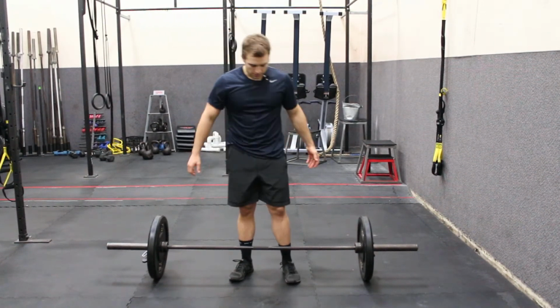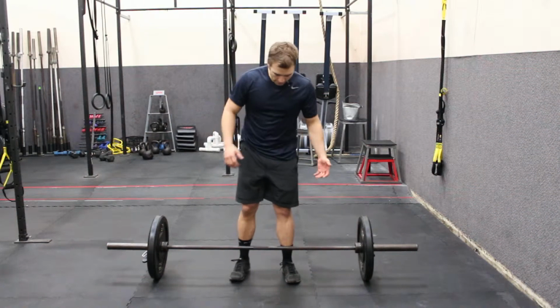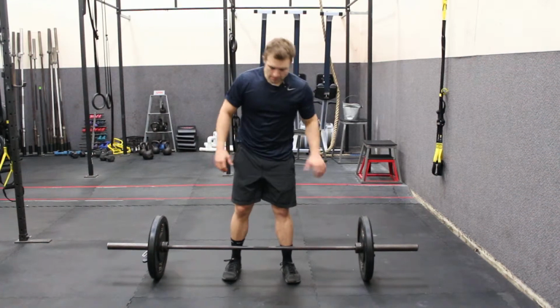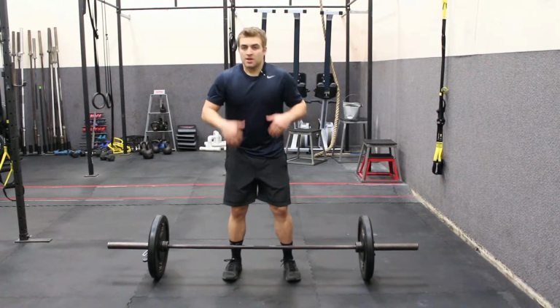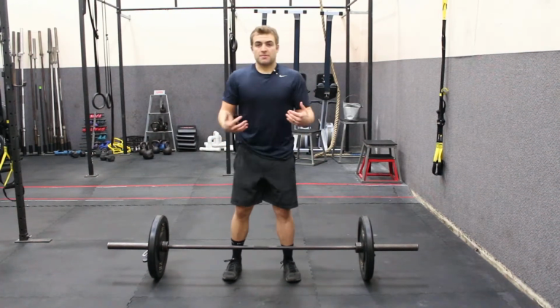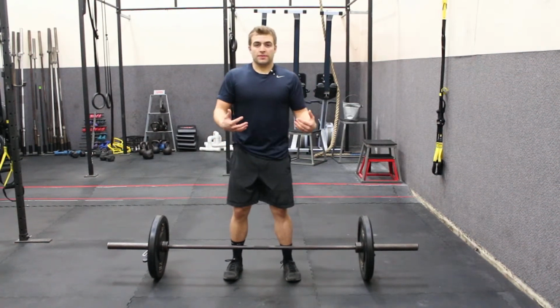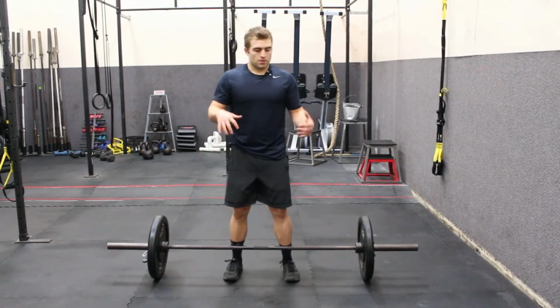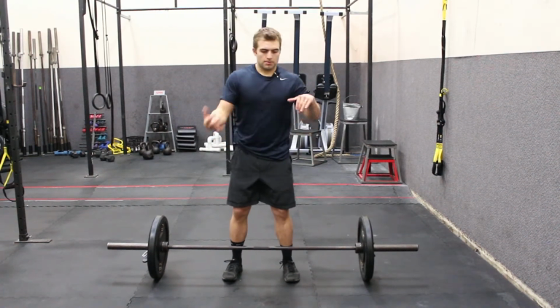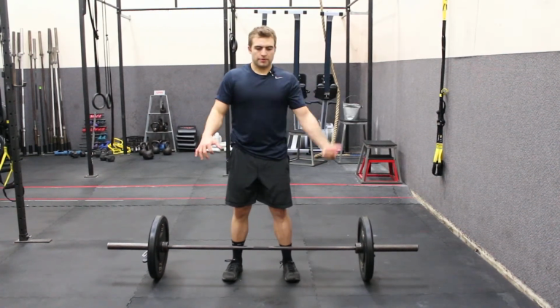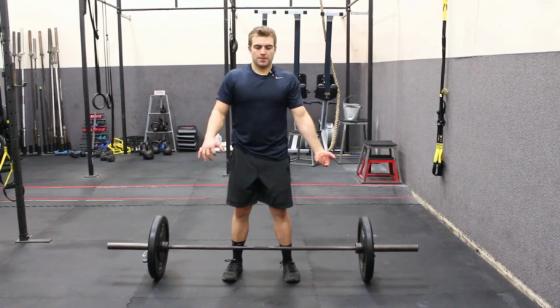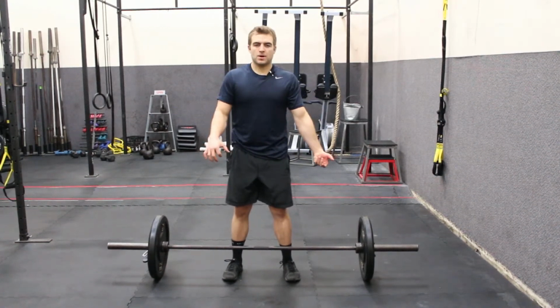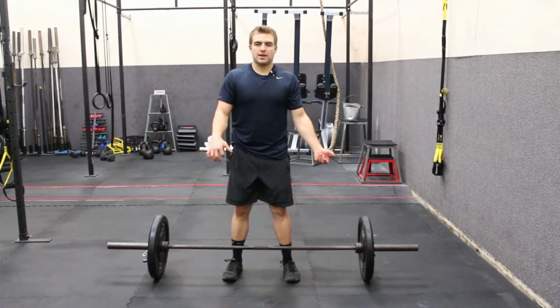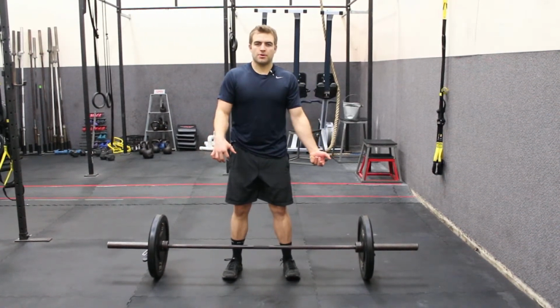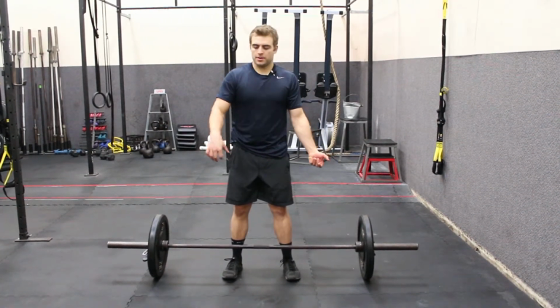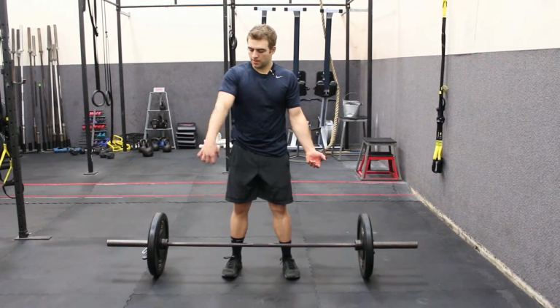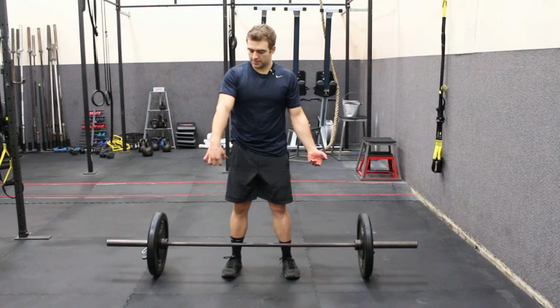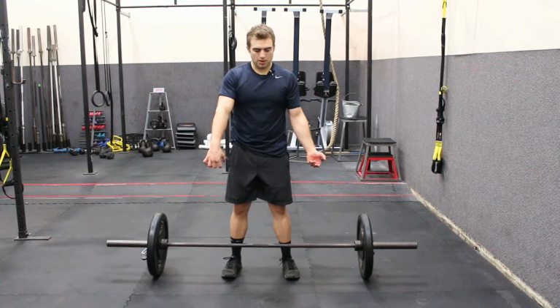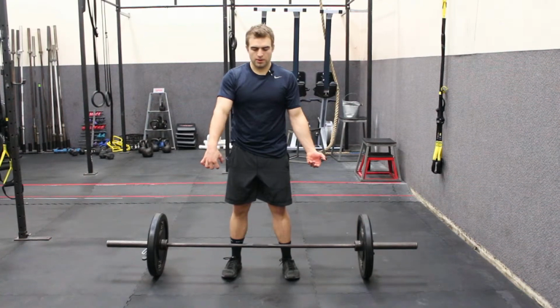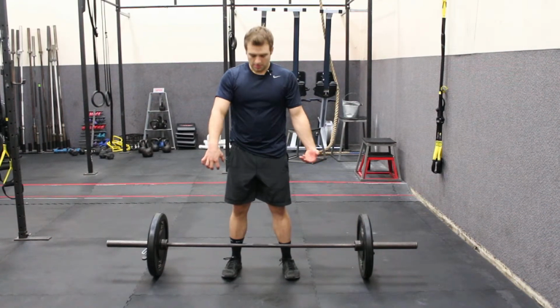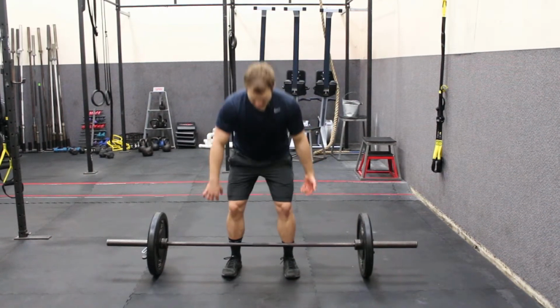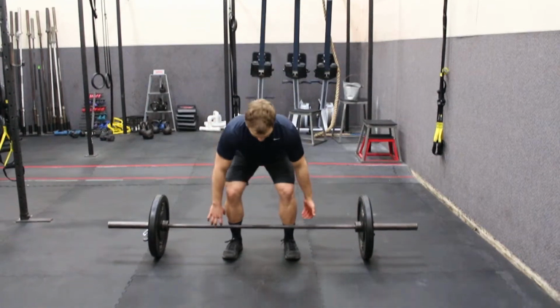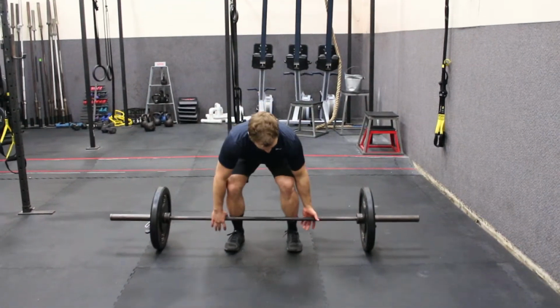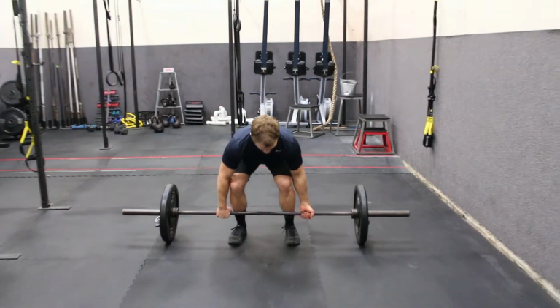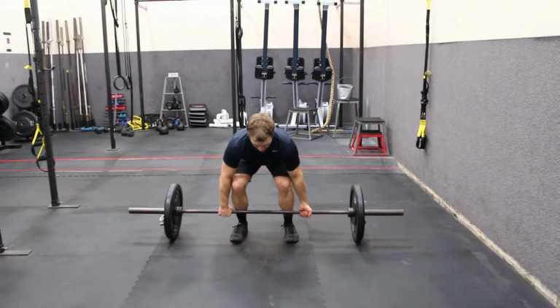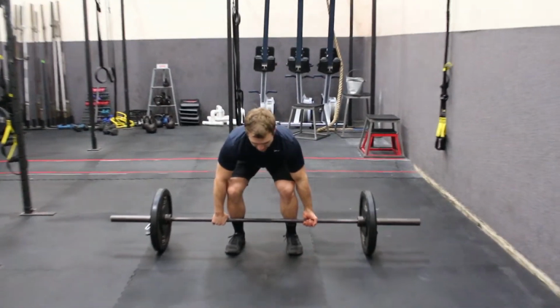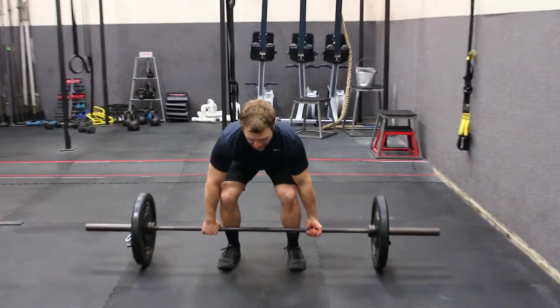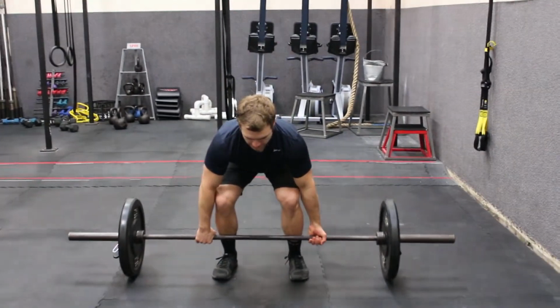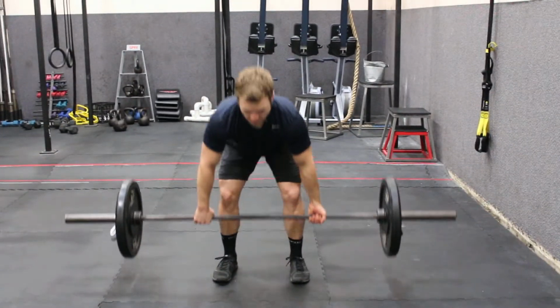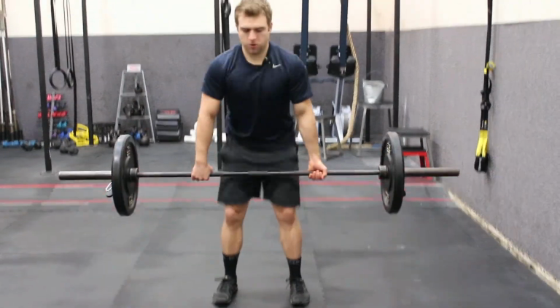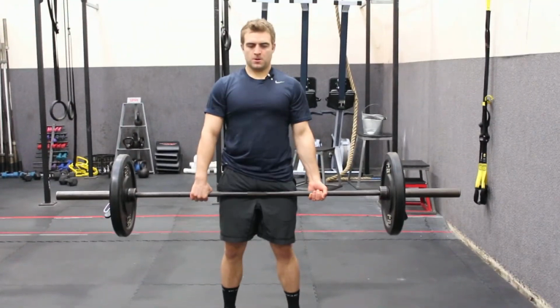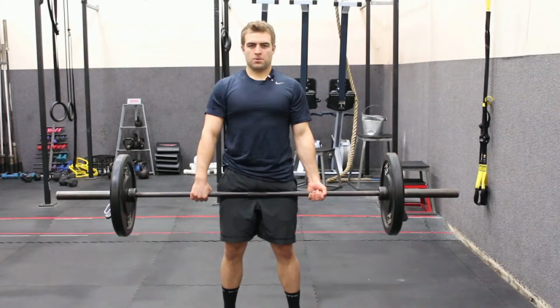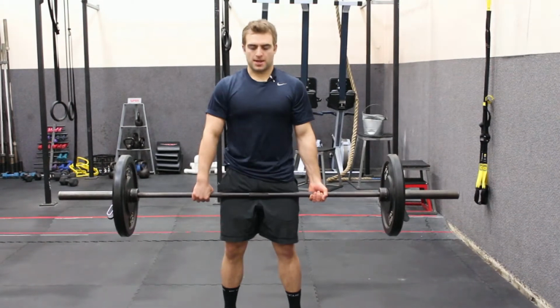So the over-under grip — same deadlift as normal, but I'm gonna flip one hand under and the other one's gonna stay over. I'm gonna lift my 90%, pull the rest.